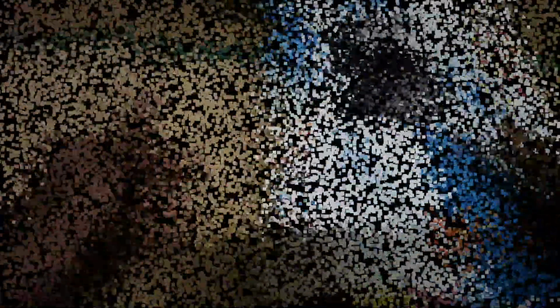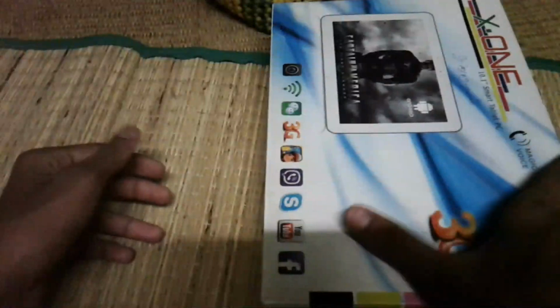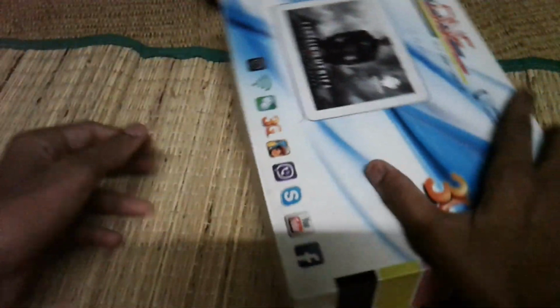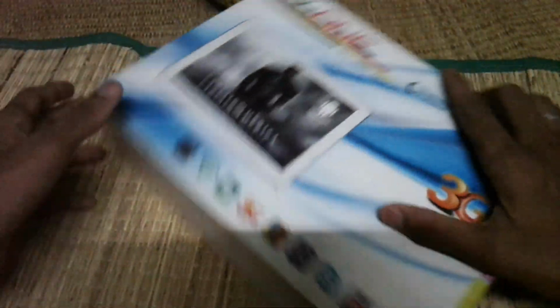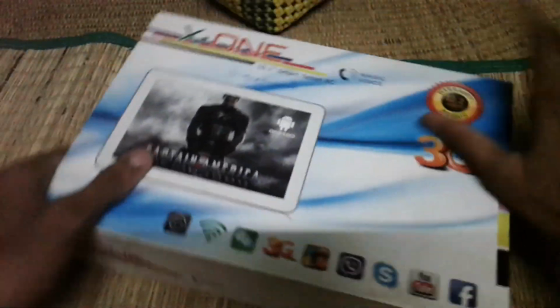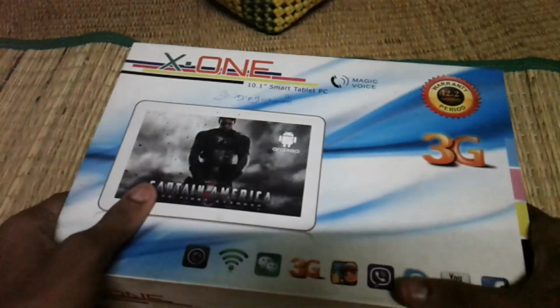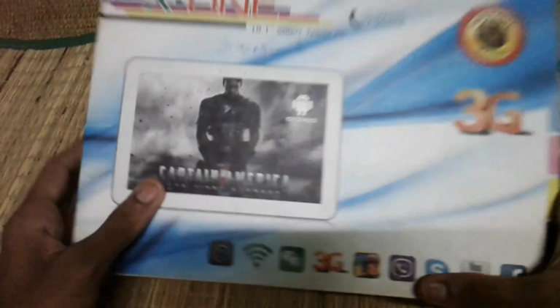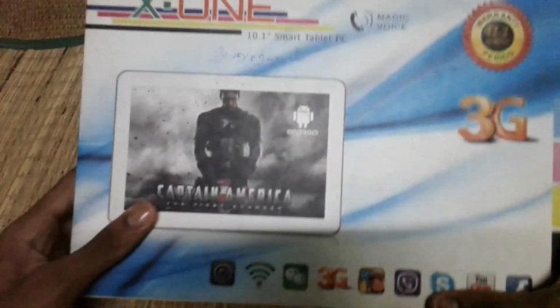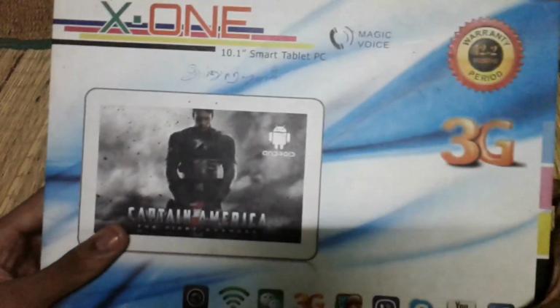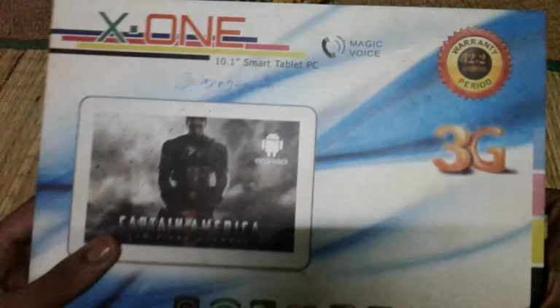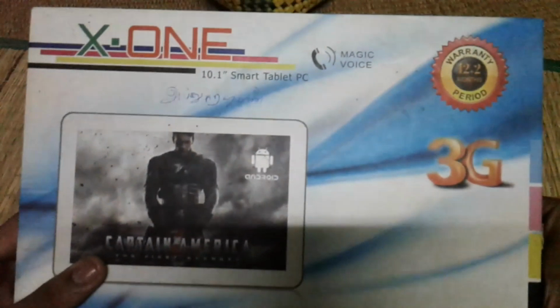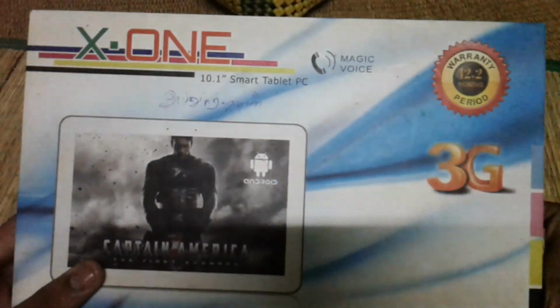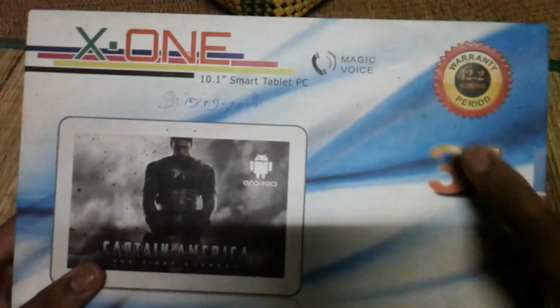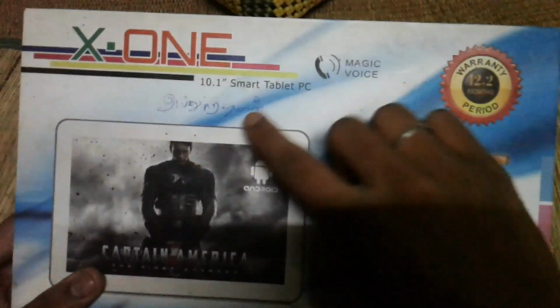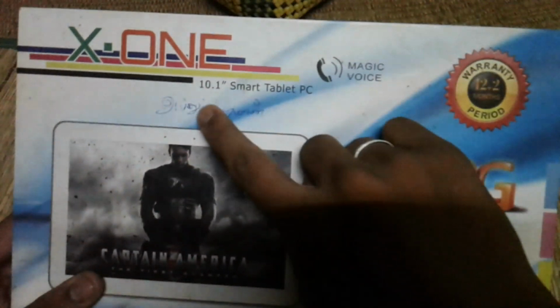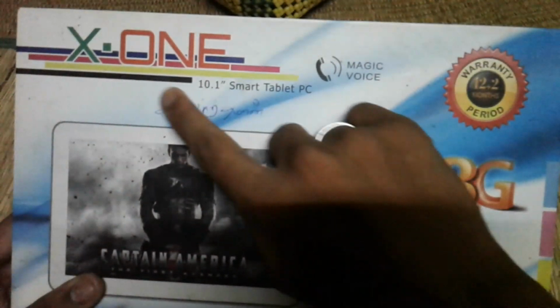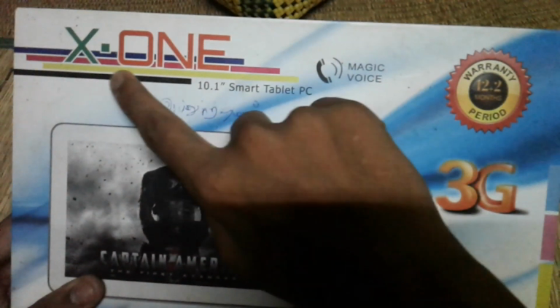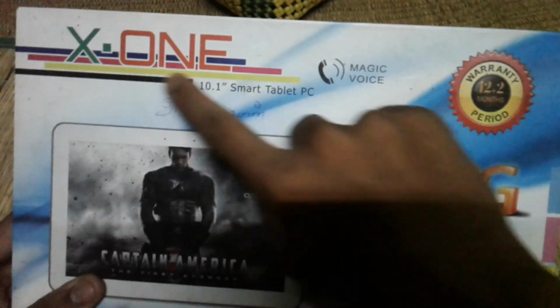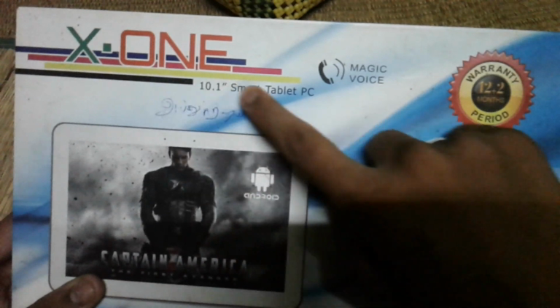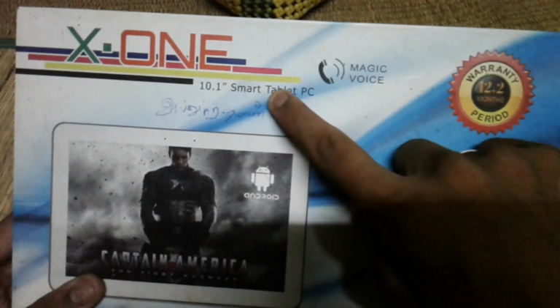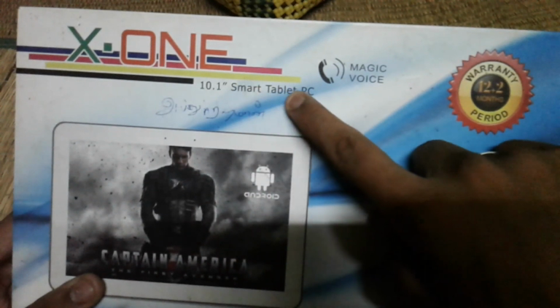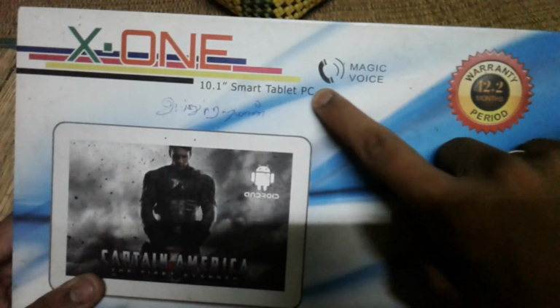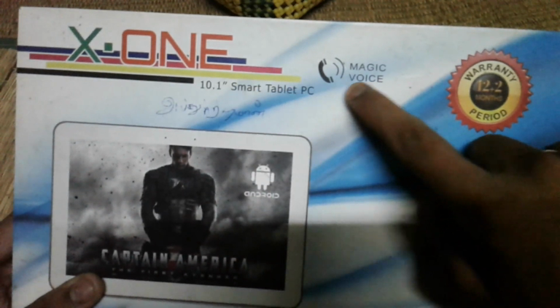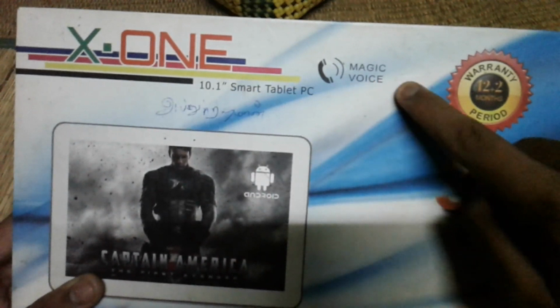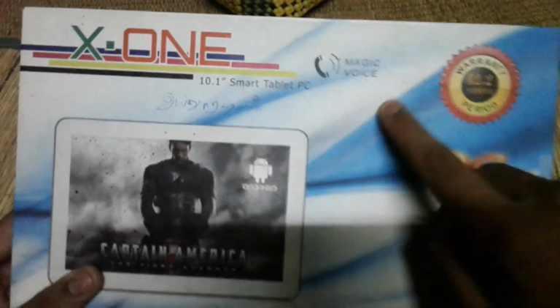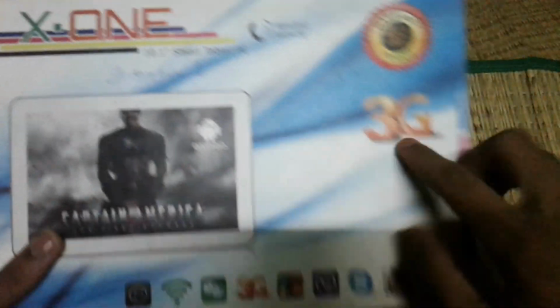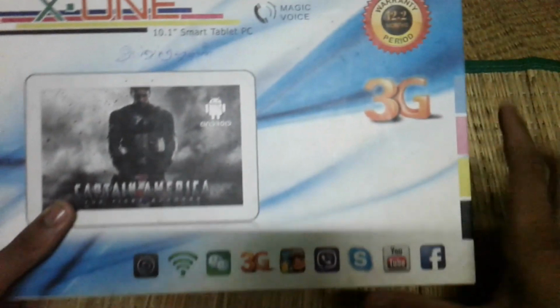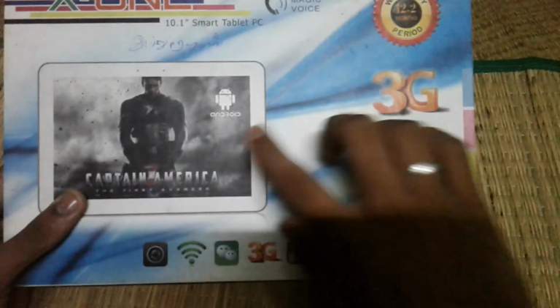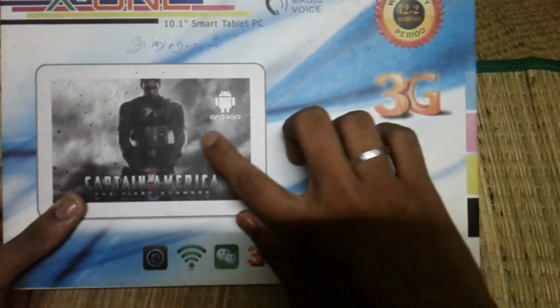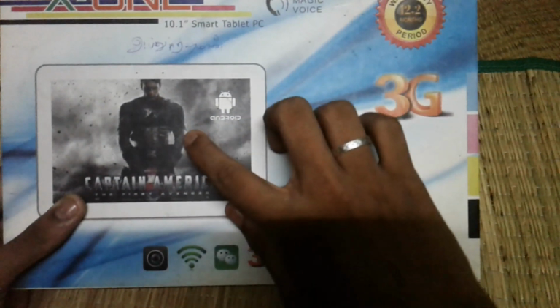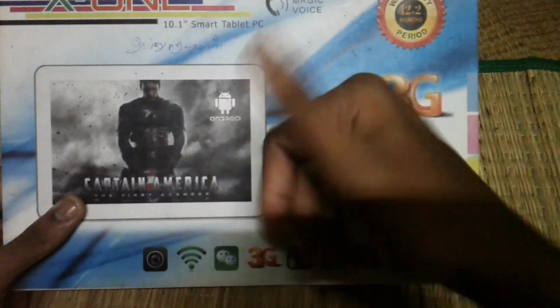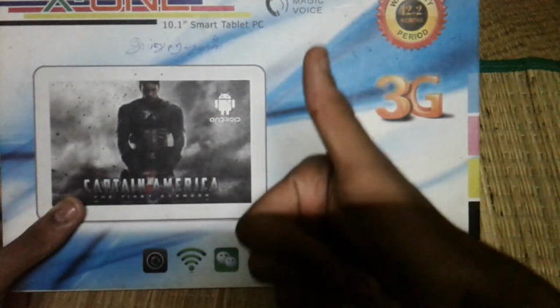Hi guys, welcome. We are going to show you the X1 1050 inch Smart Tablet PC.